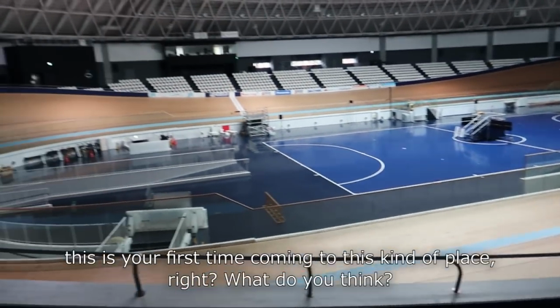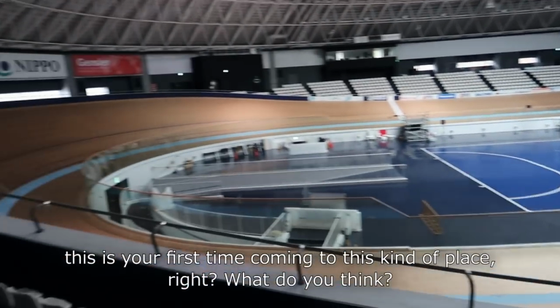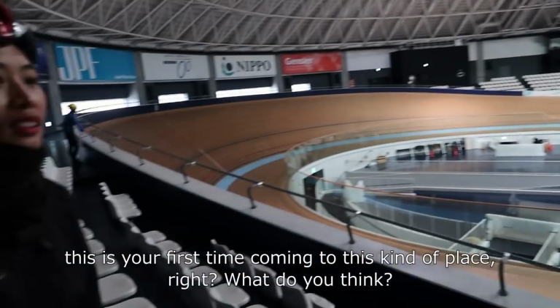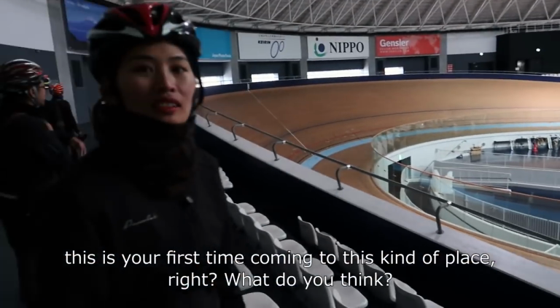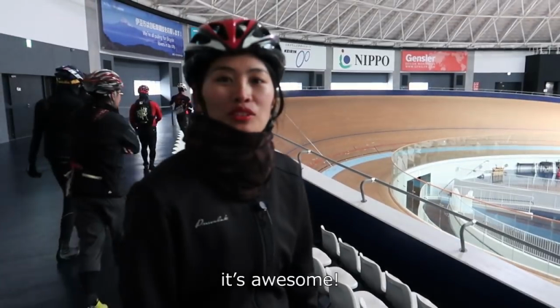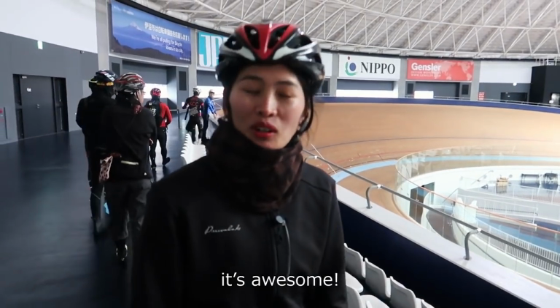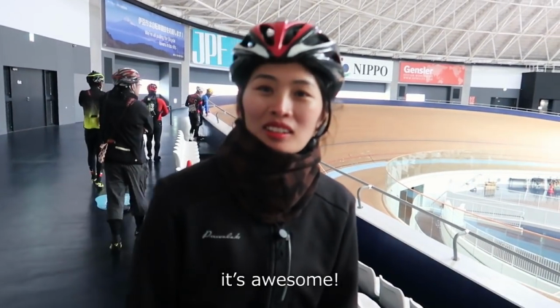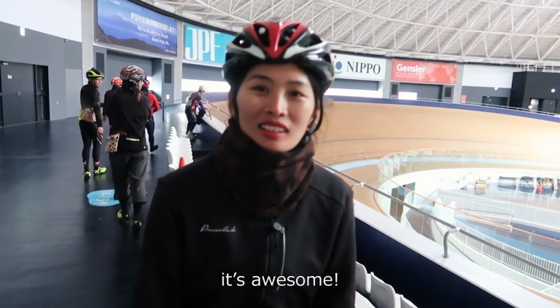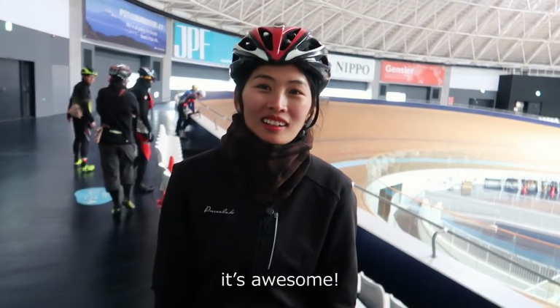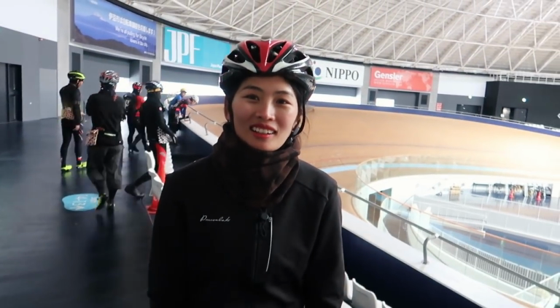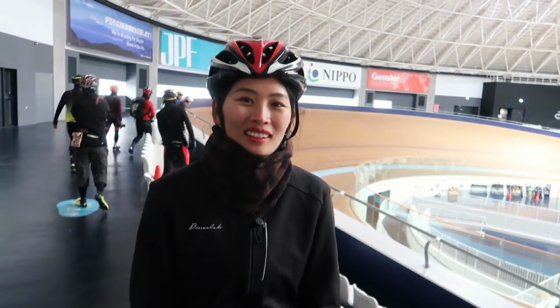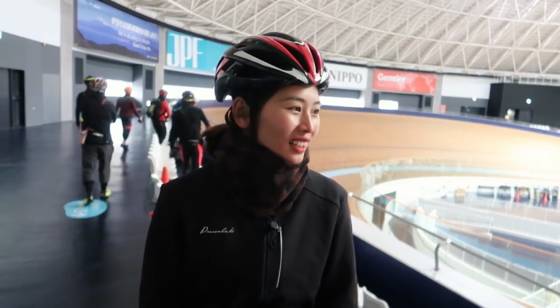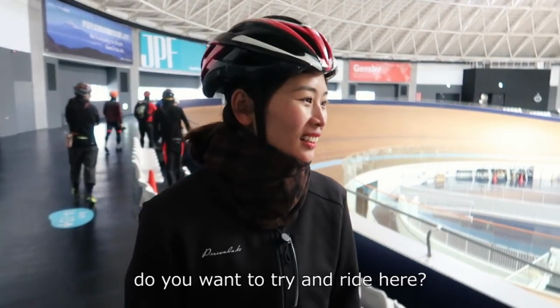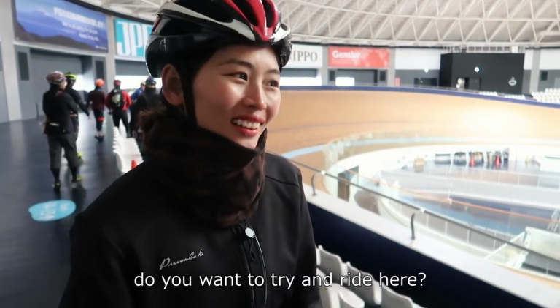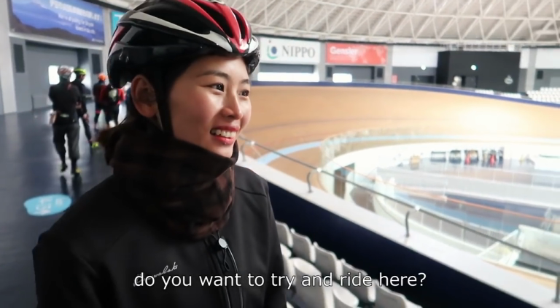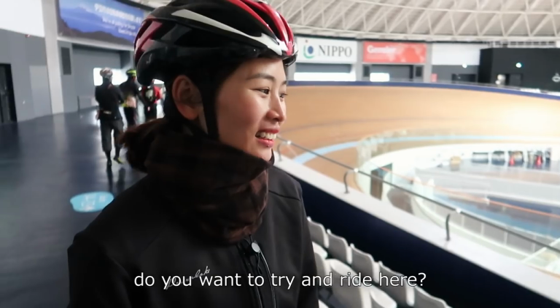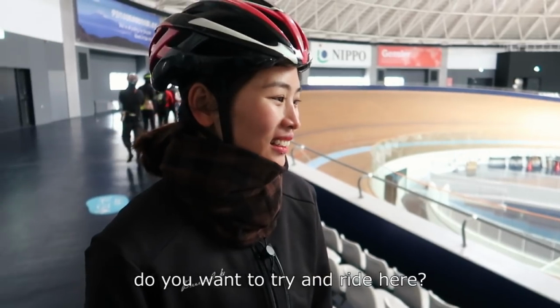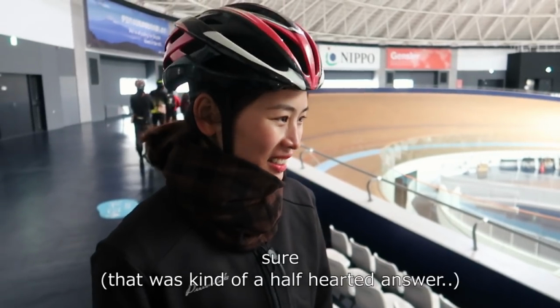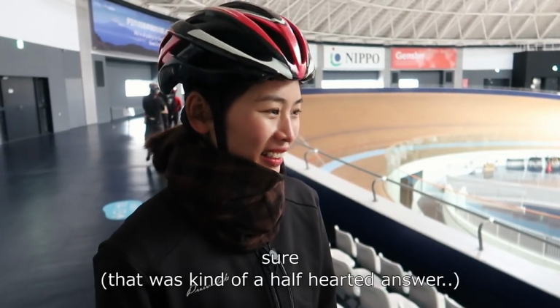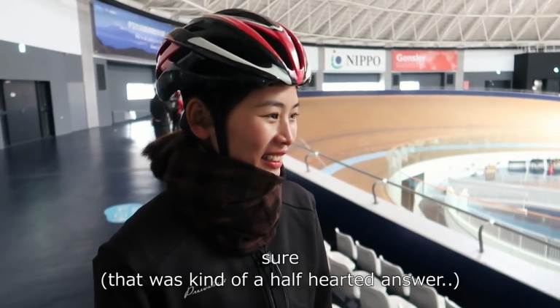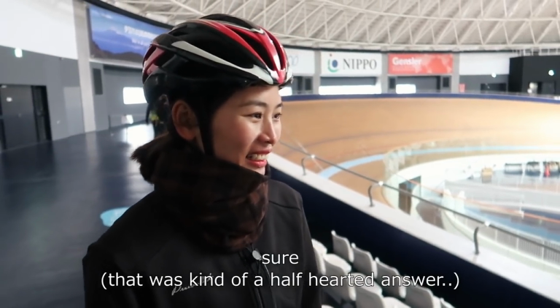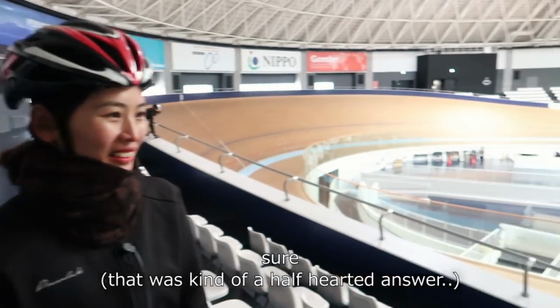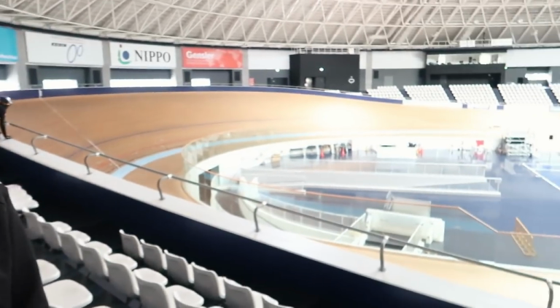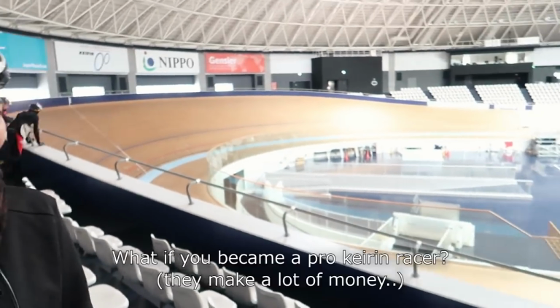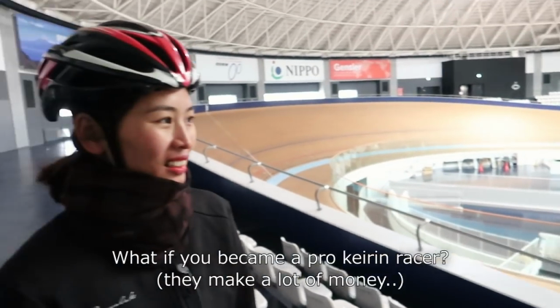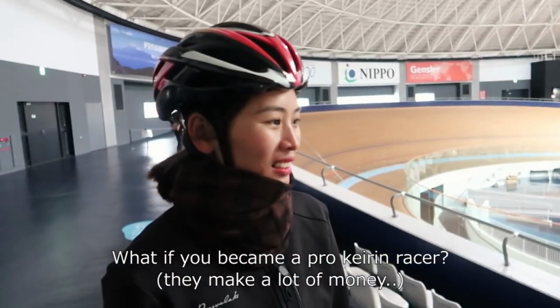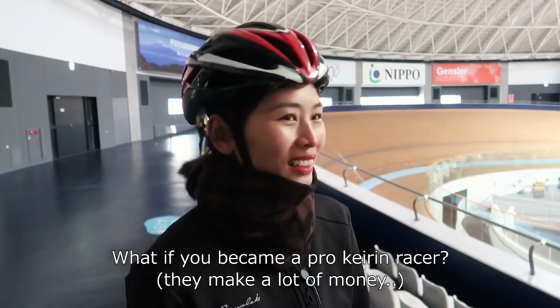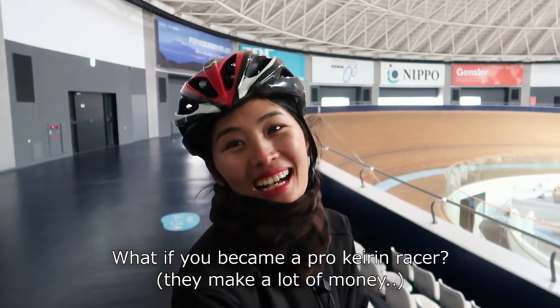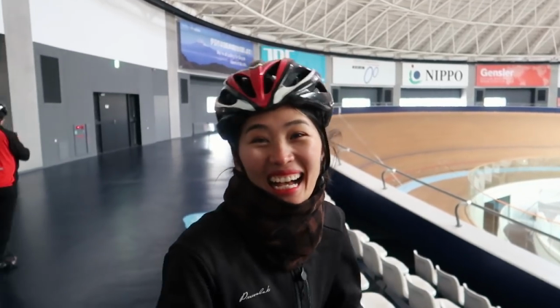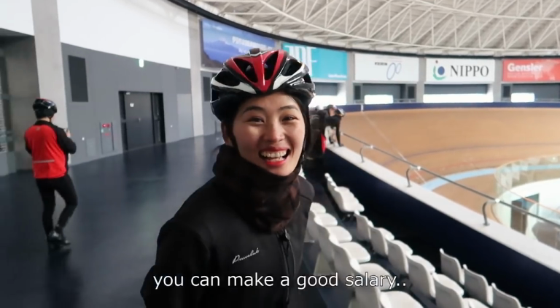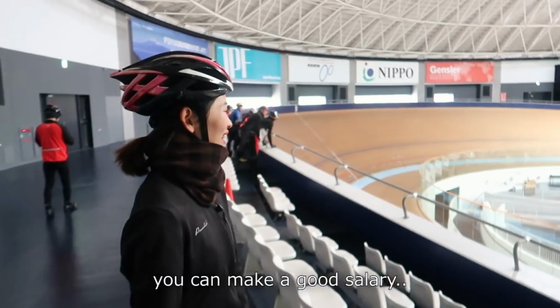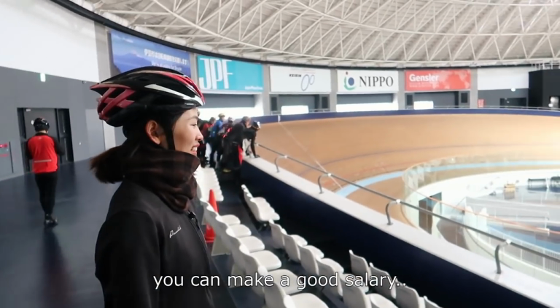How is it? You've been here before, right? It's amazing. It's amazing. Do you want to ride here? I want to ride. I want to ride. If you become a girl, you can get a girl's Kerin. You can do this.